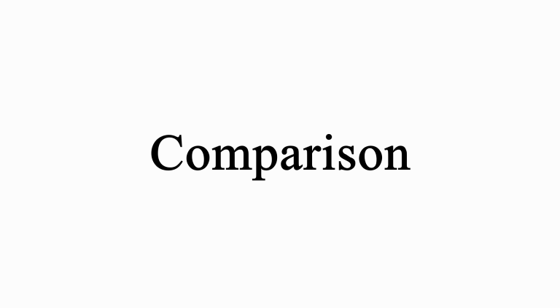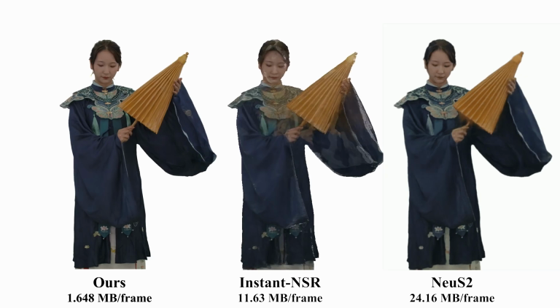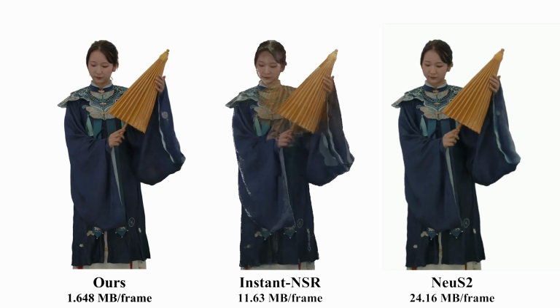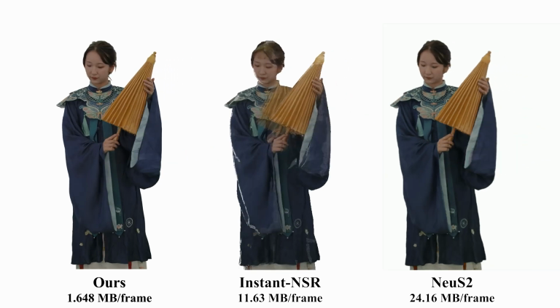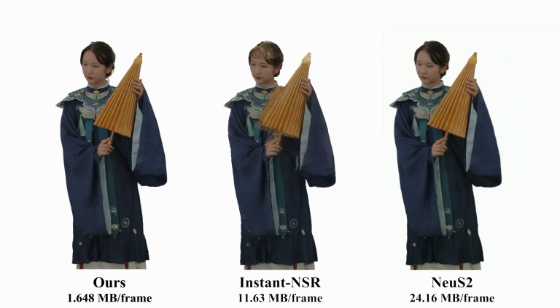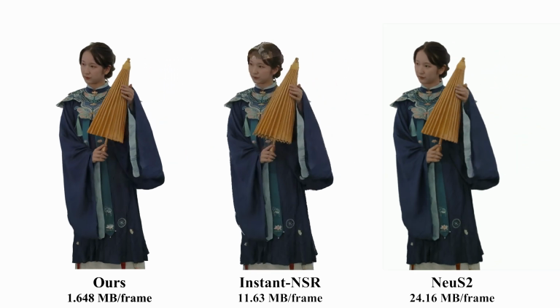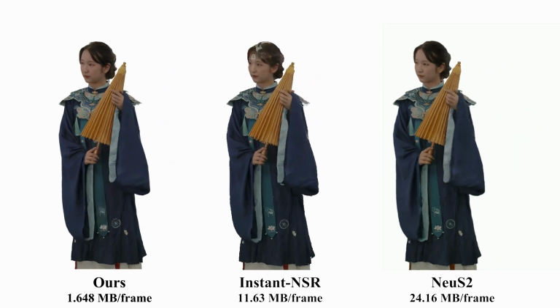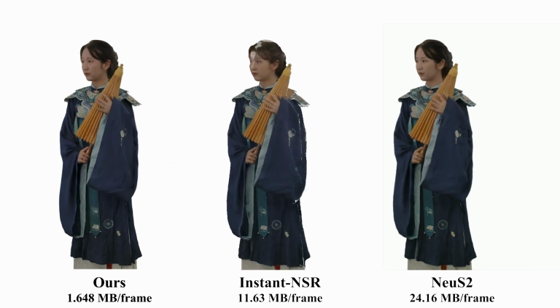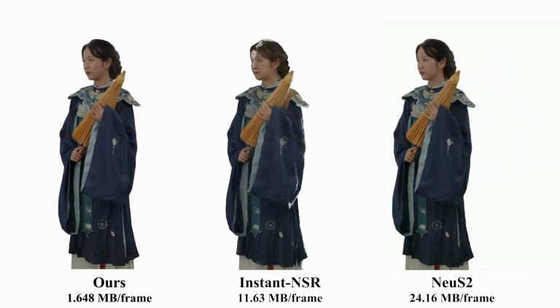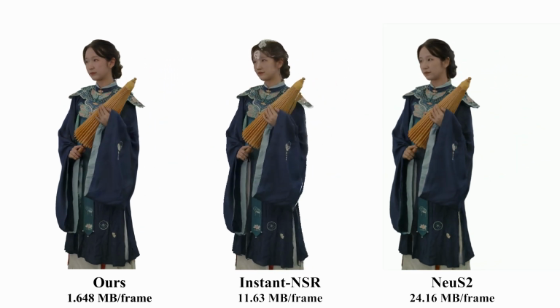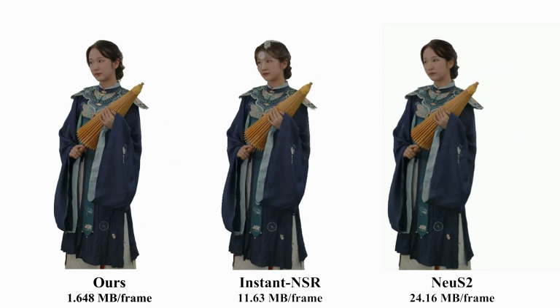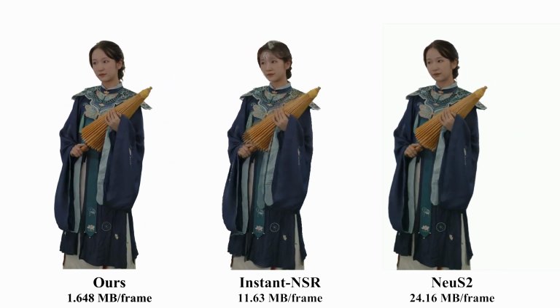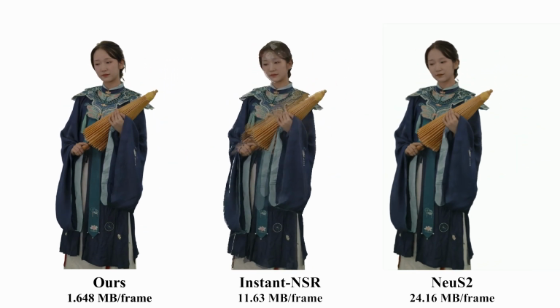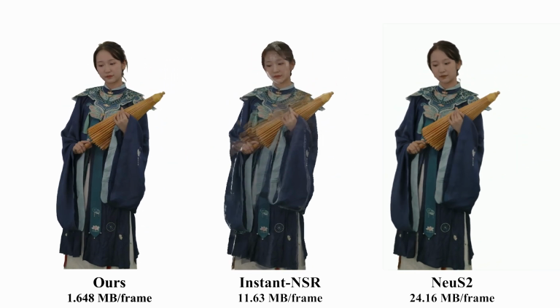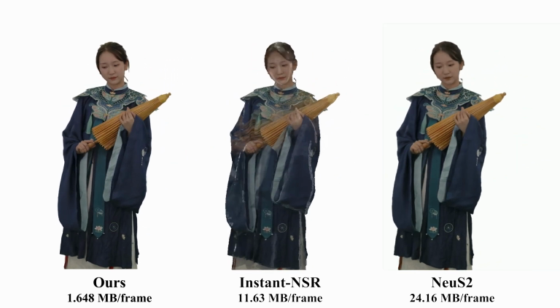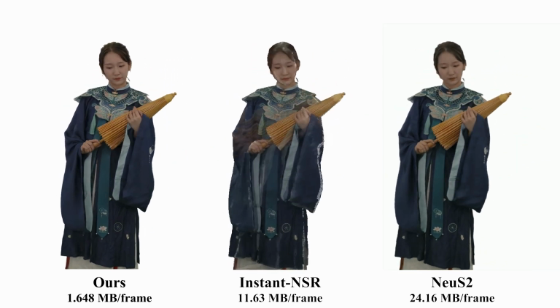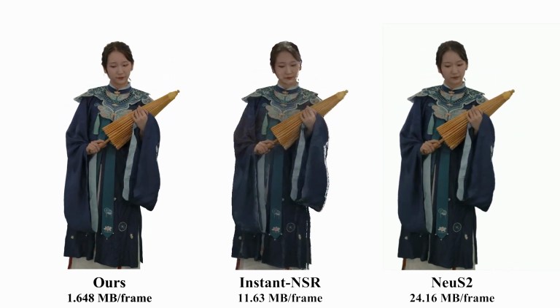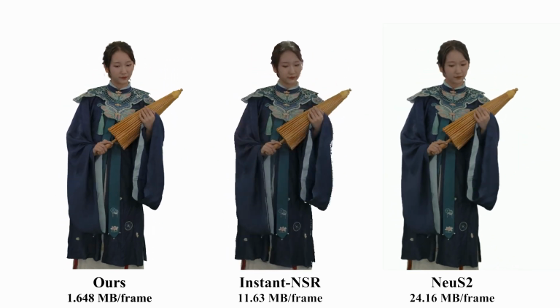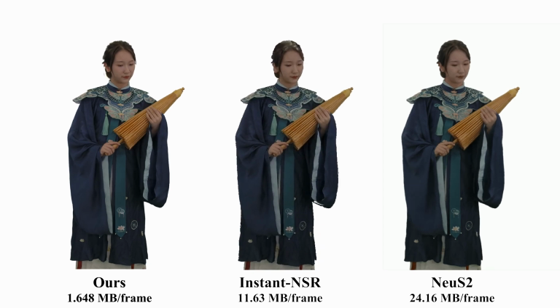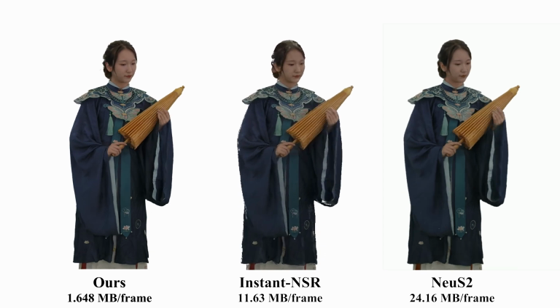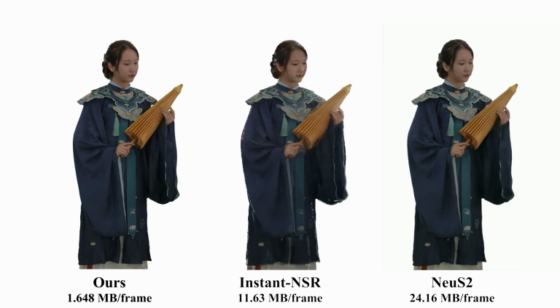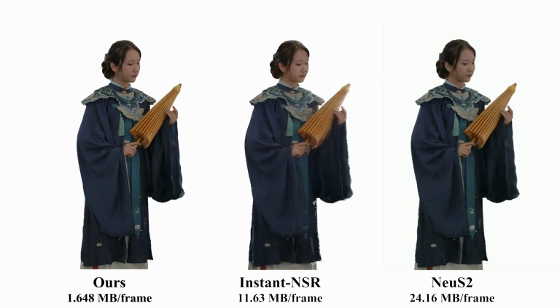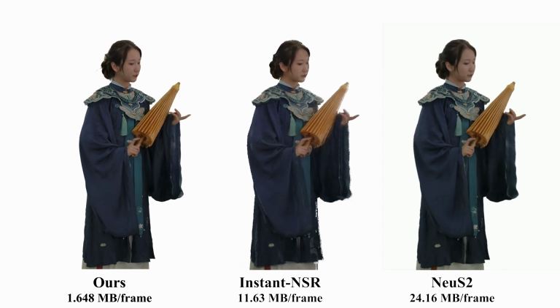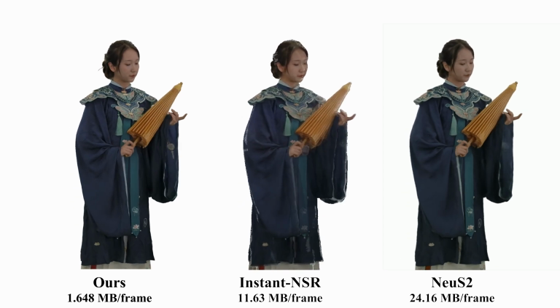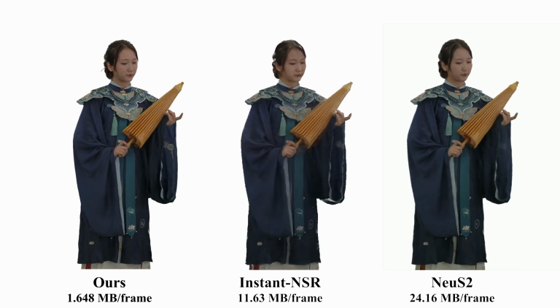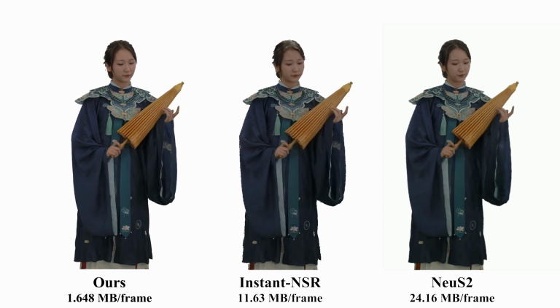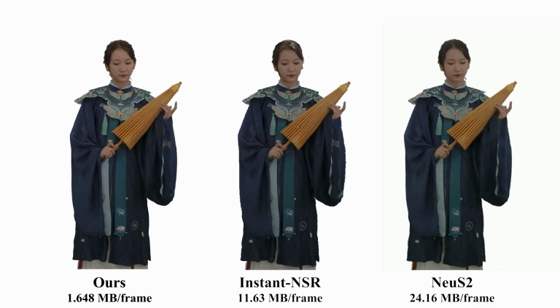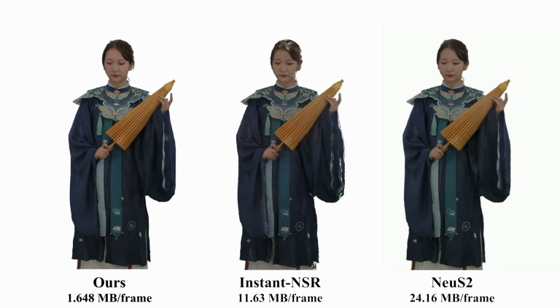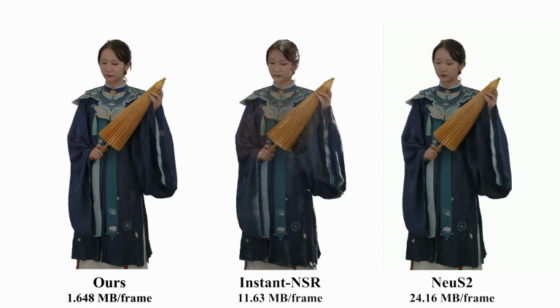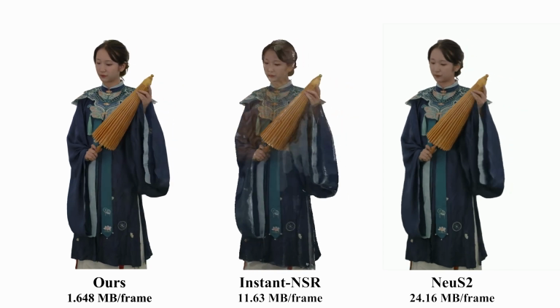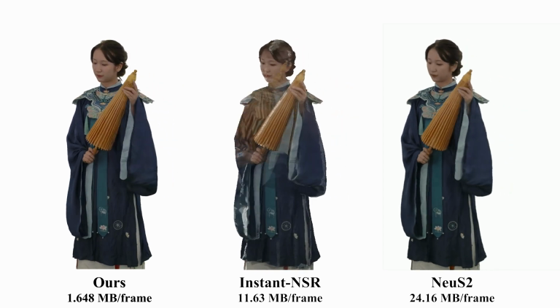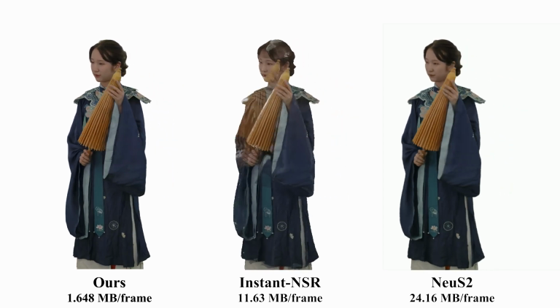We first compare HiFi 4G with Instant NSR and Noose 2. Instant NSR suffers from severe artifacts, while Noose 2 produces blurry results.